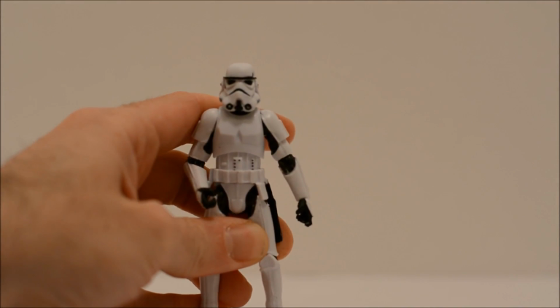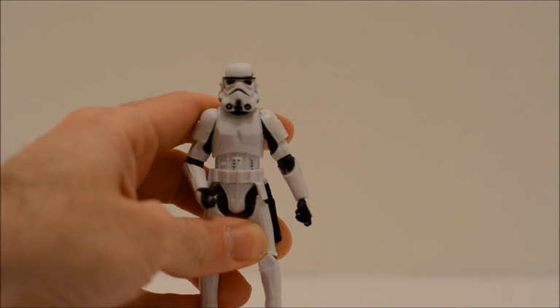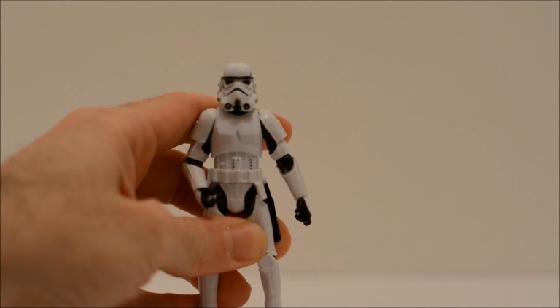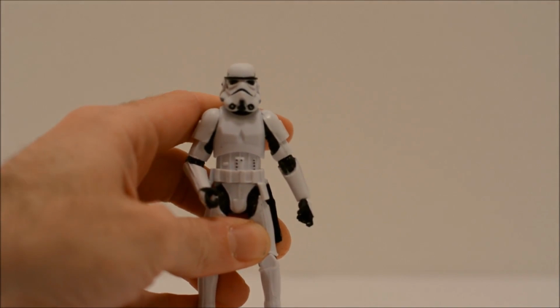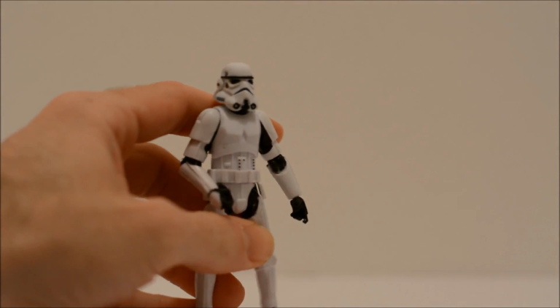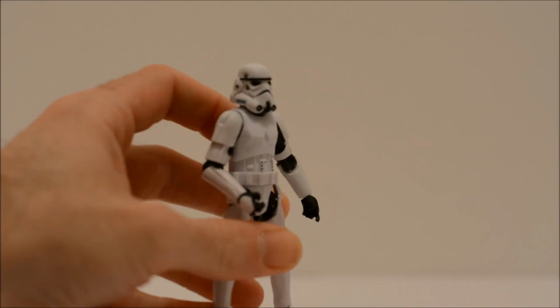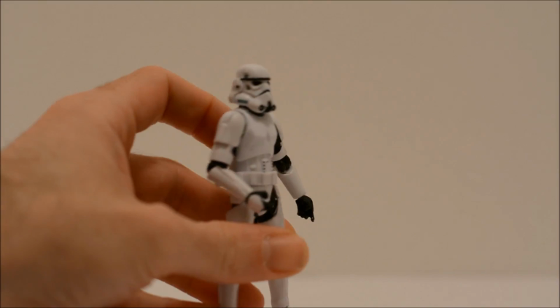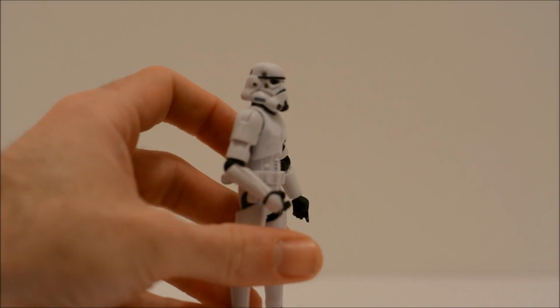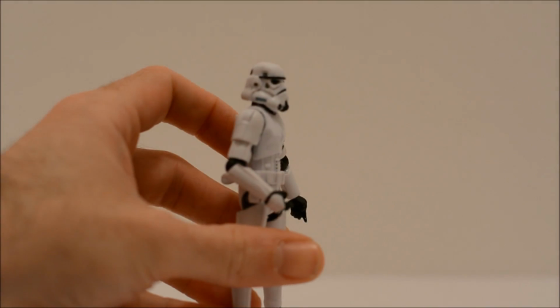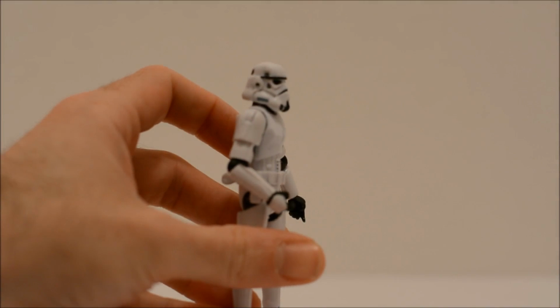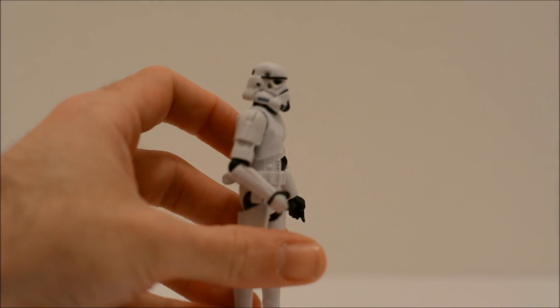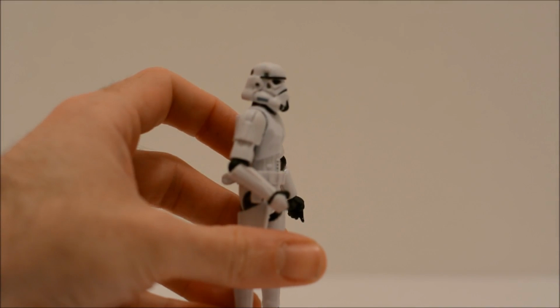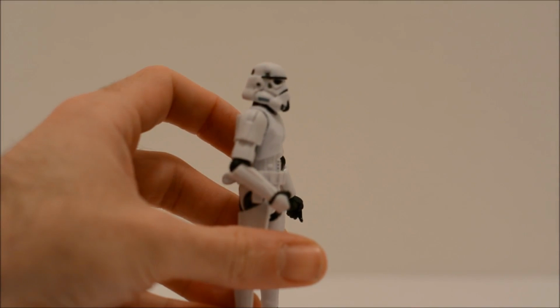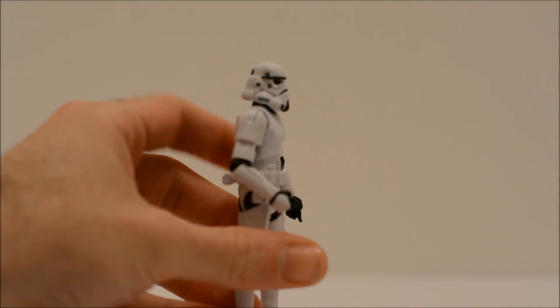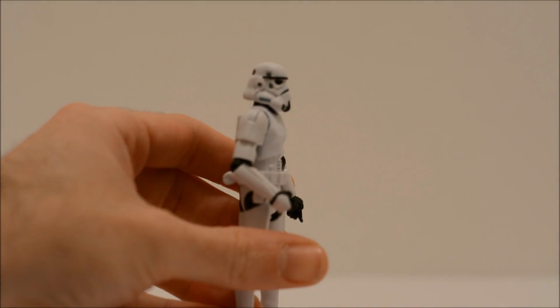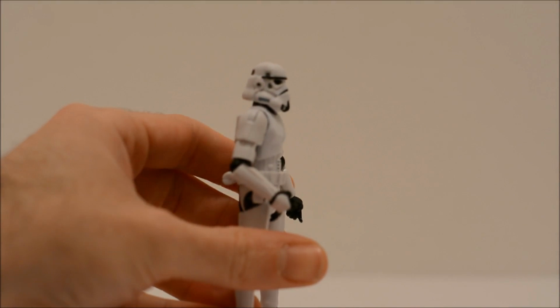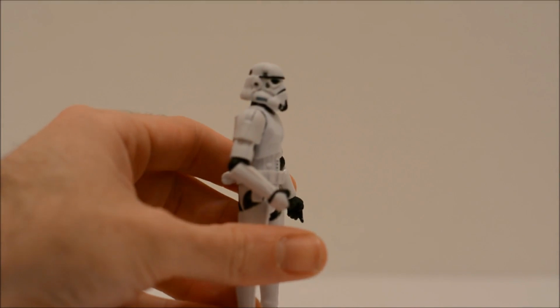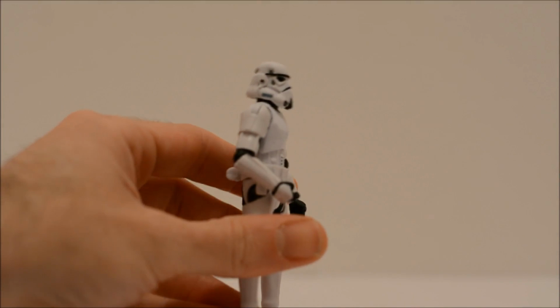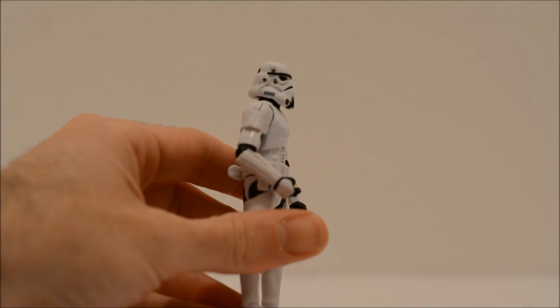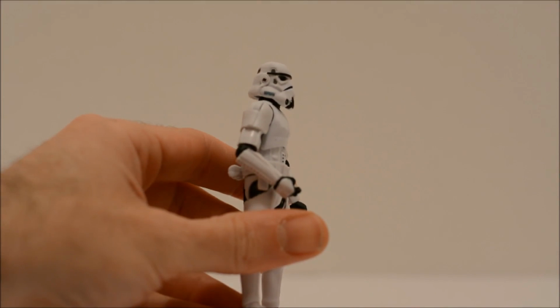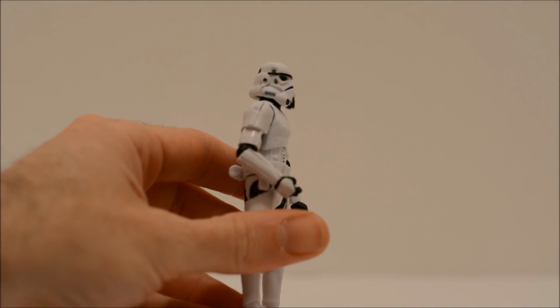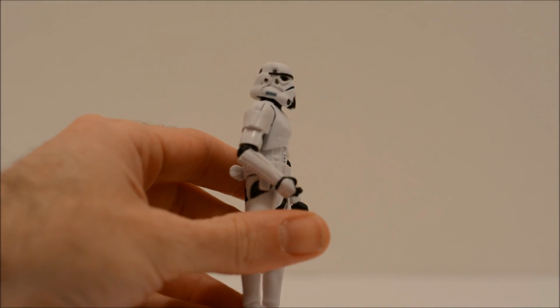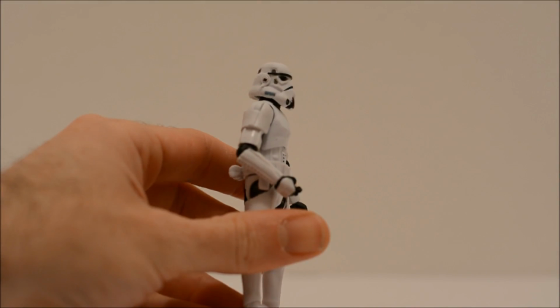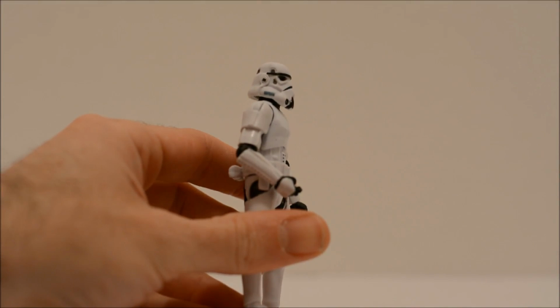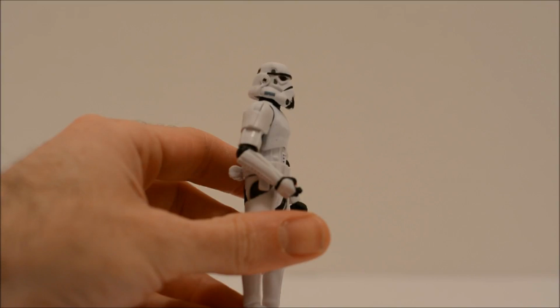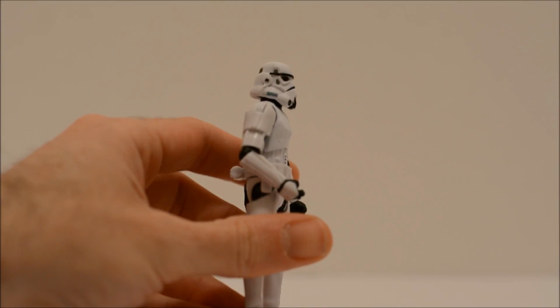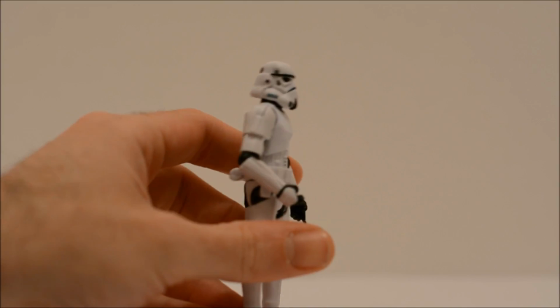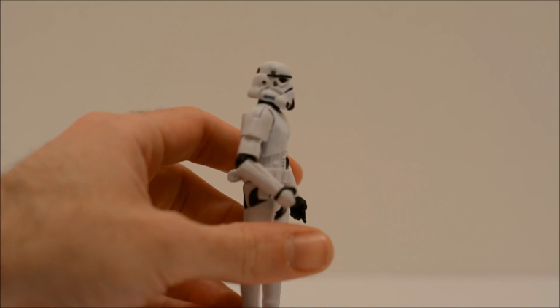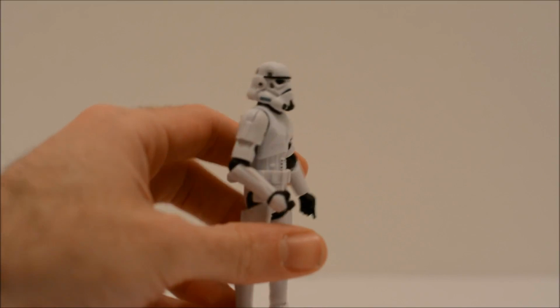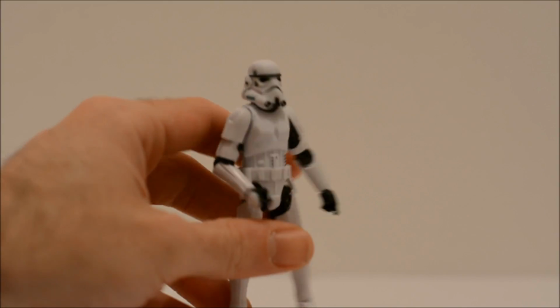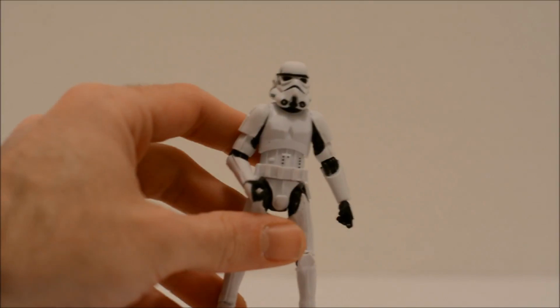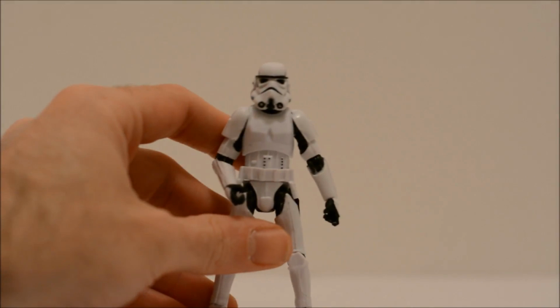I do like this sculpt. A little bit of blue paint apps there on the mask — a really nice sculpt.